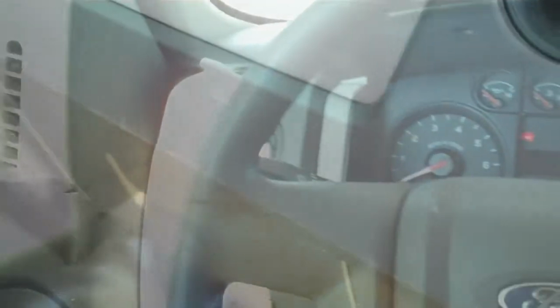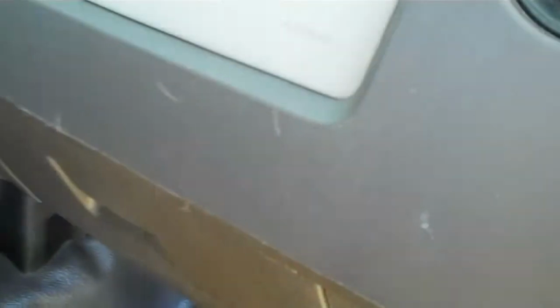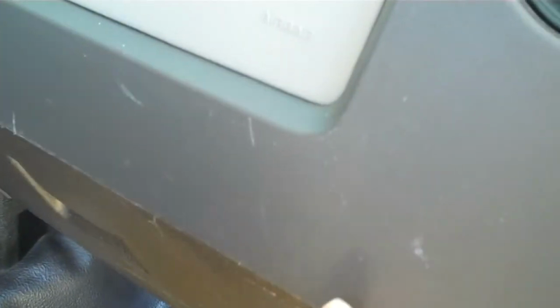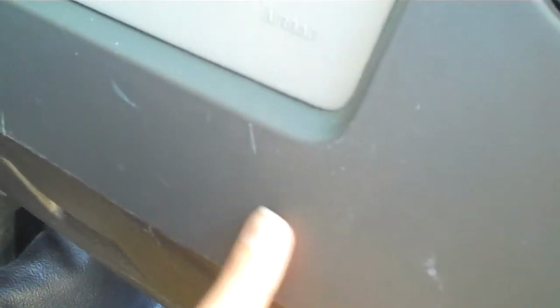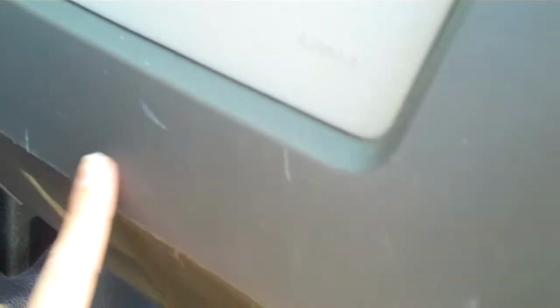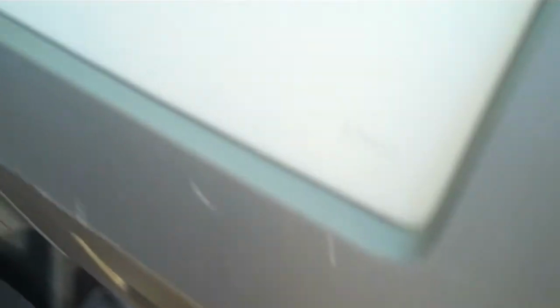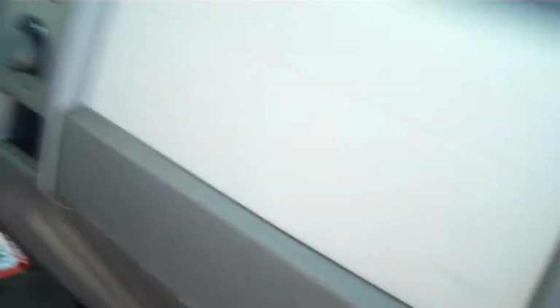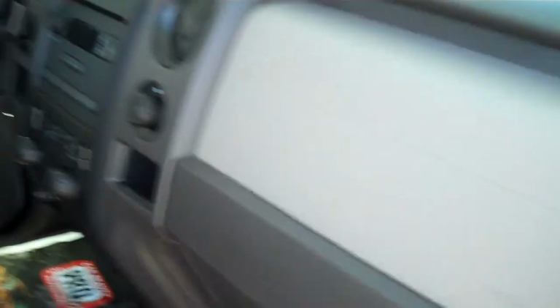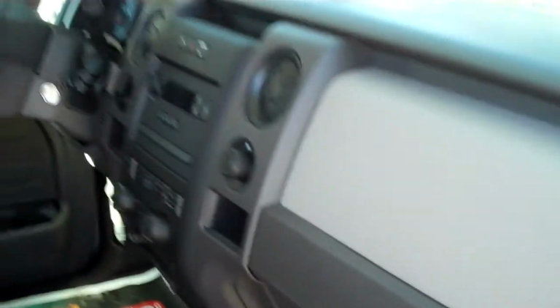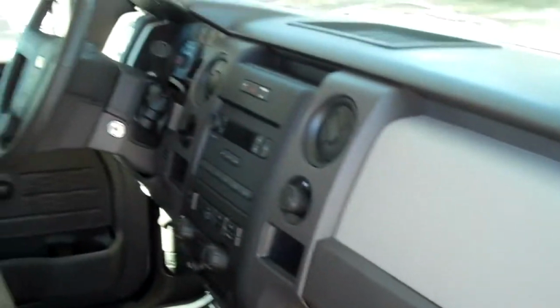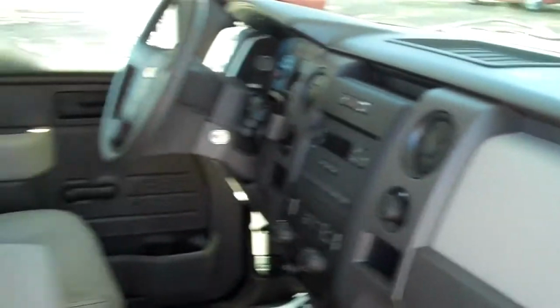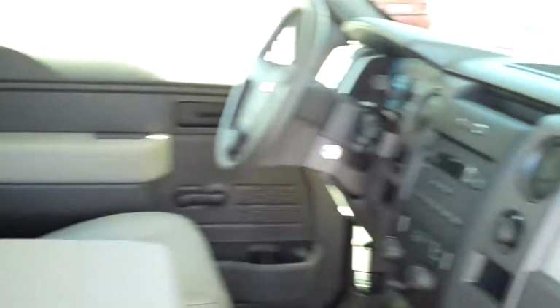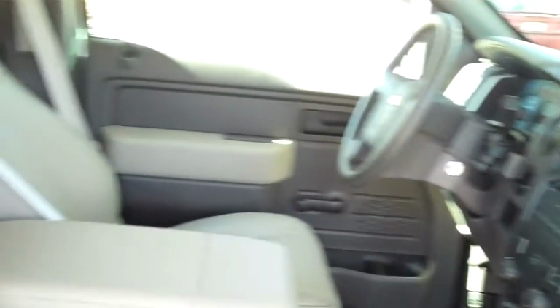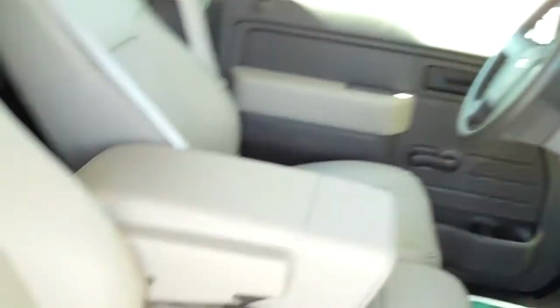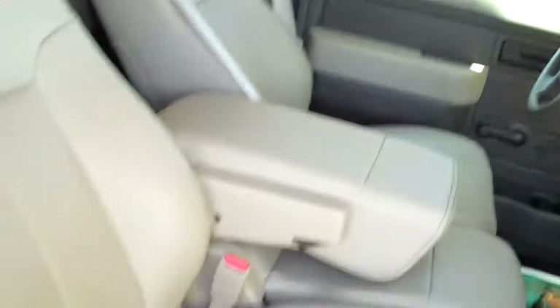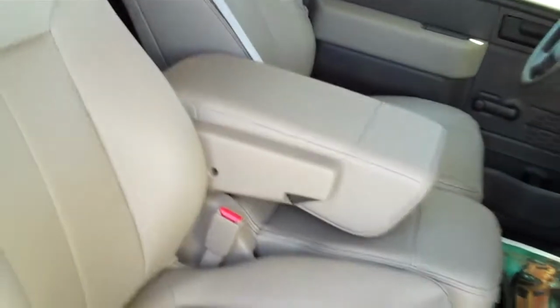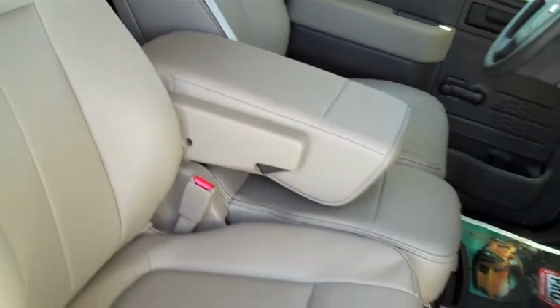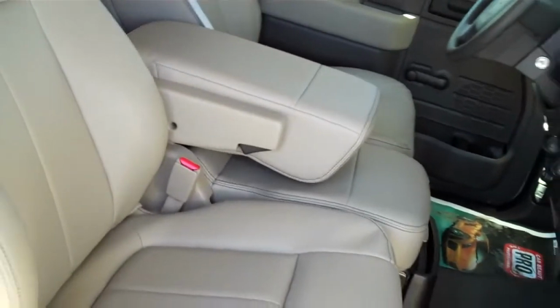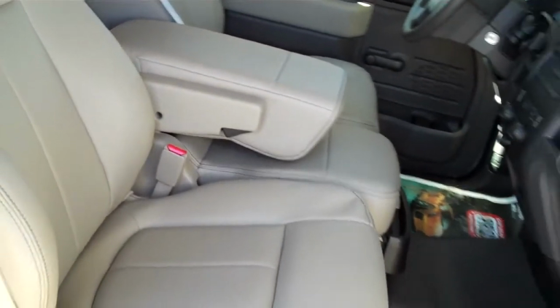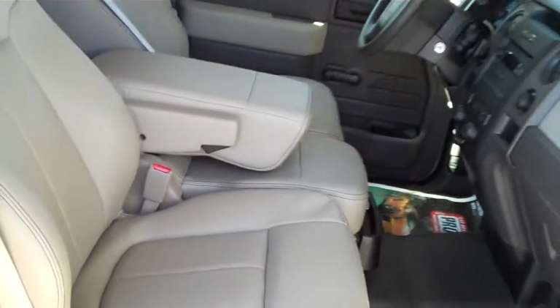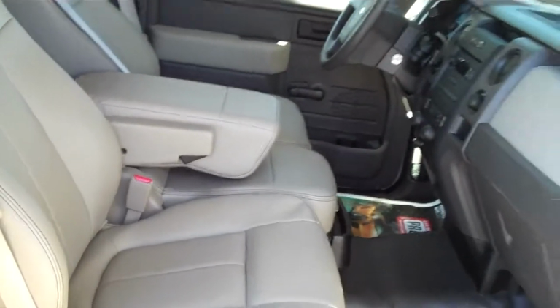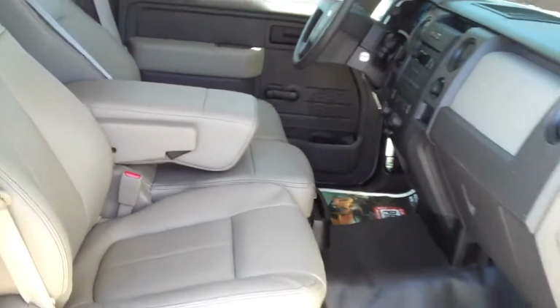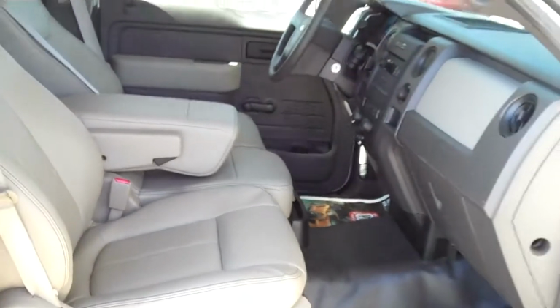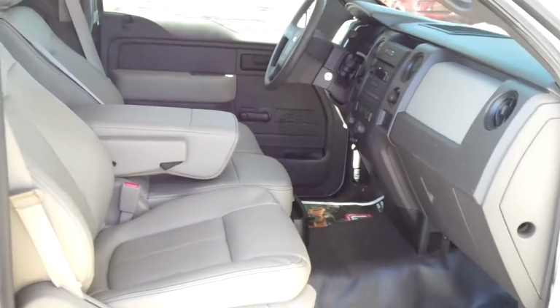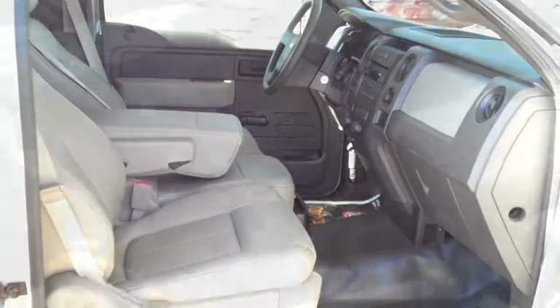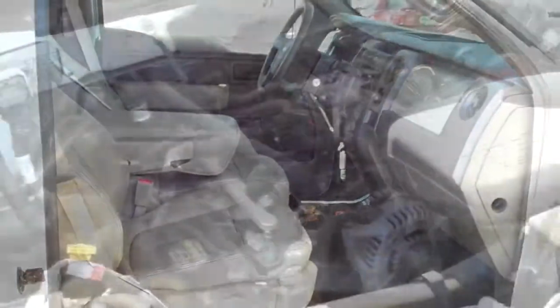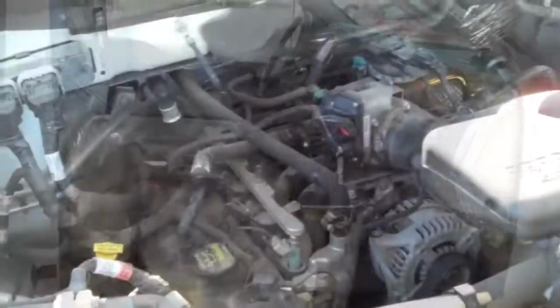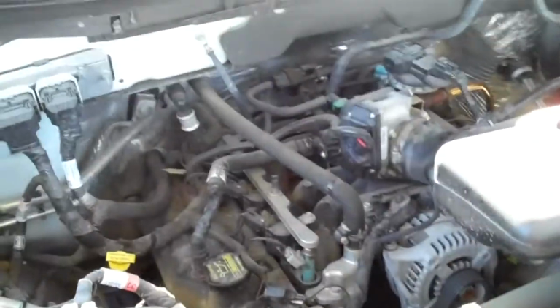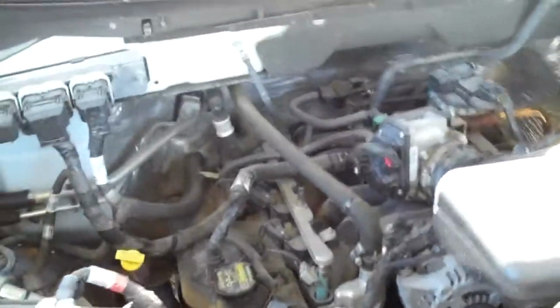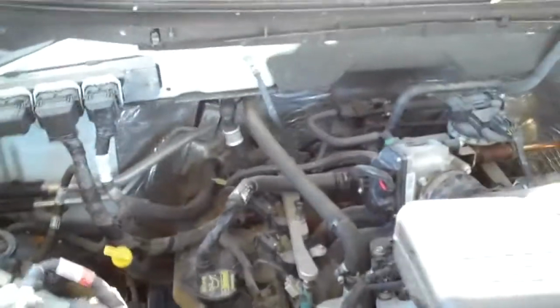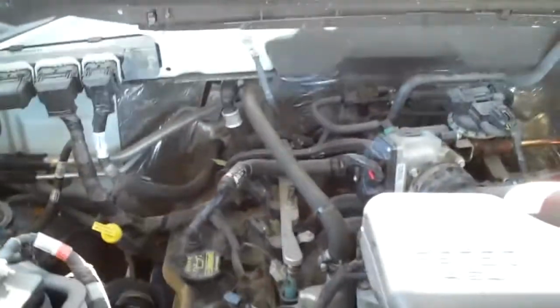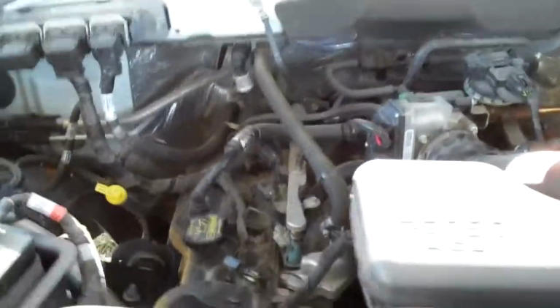Other than a few little scuffs, the interior is in good condition and the seats are vinyl. Here's a look at your 4.6 liter engine.